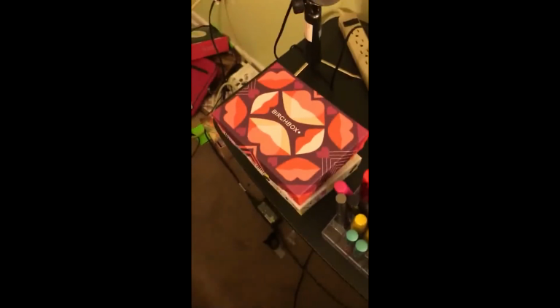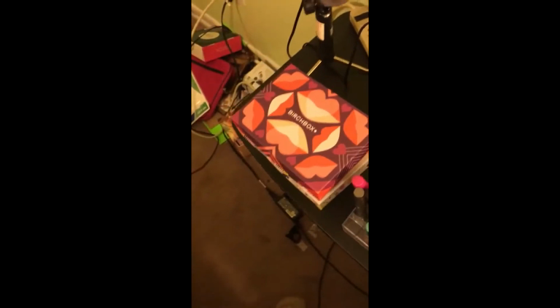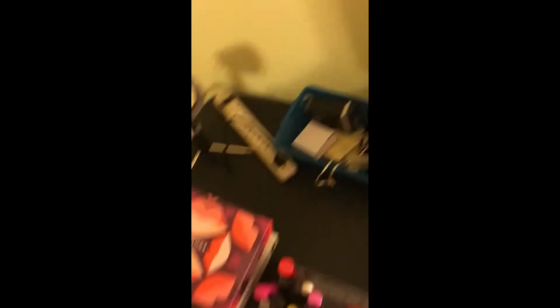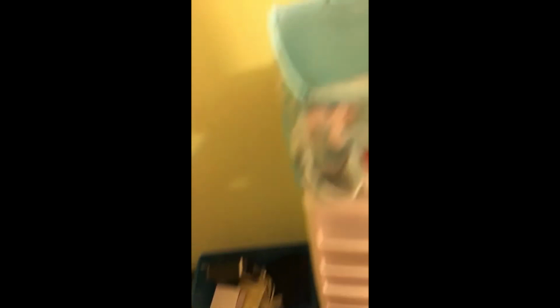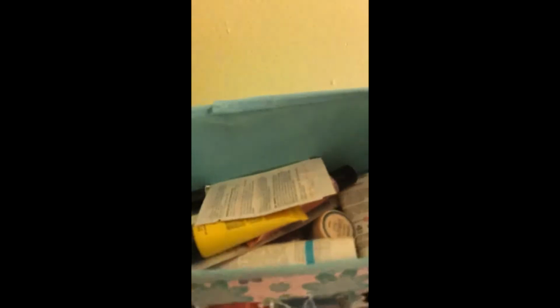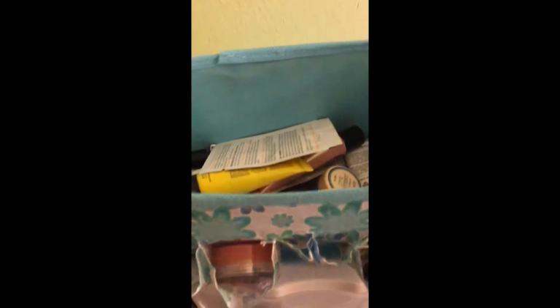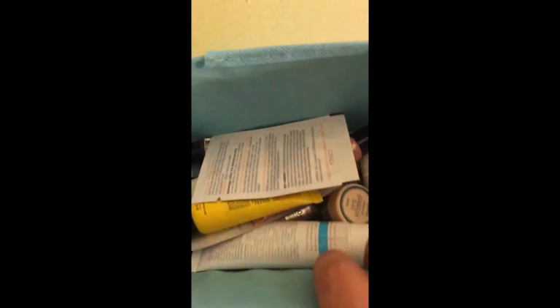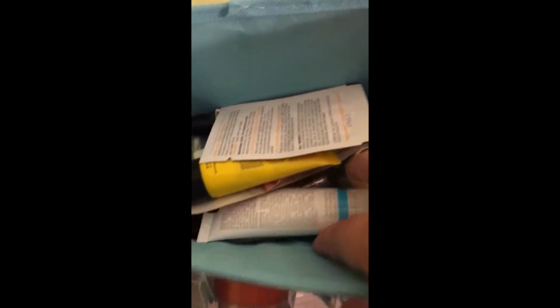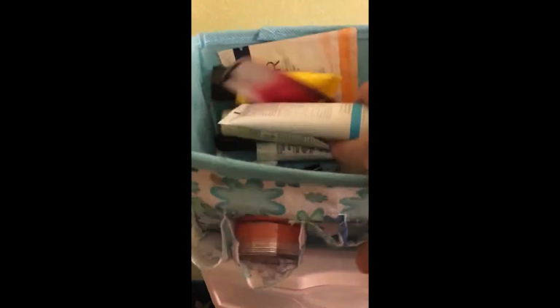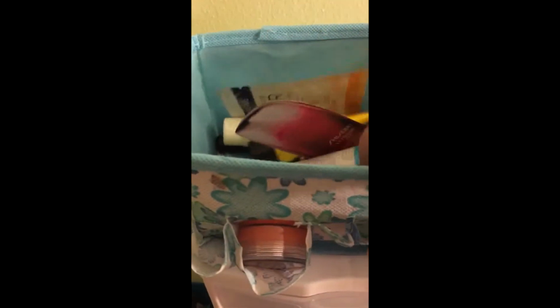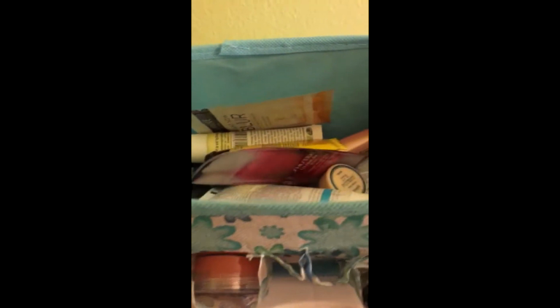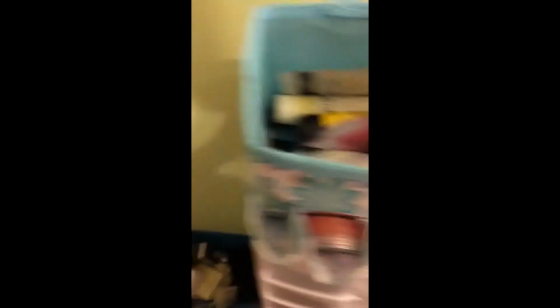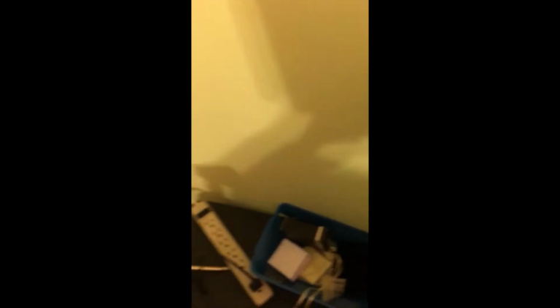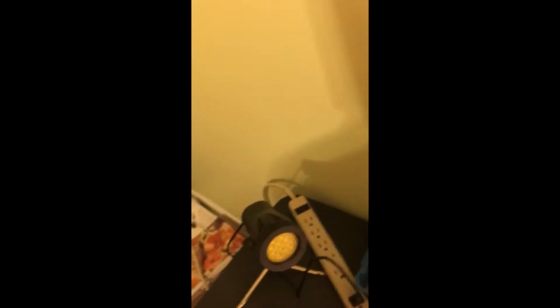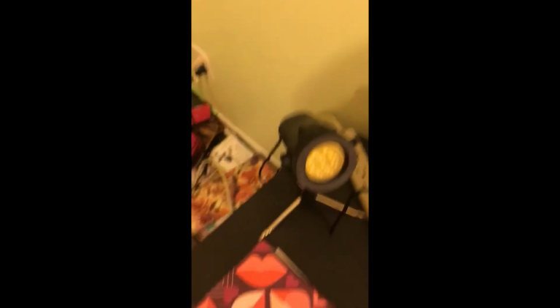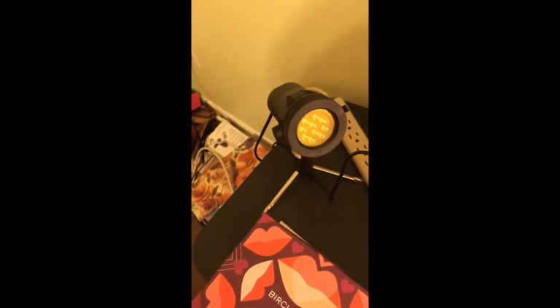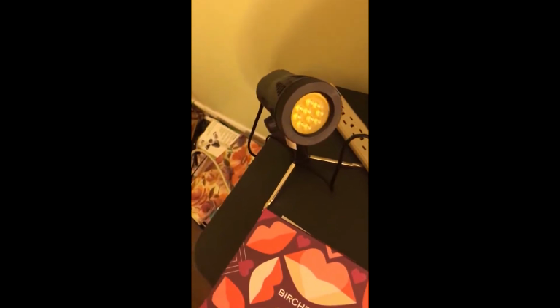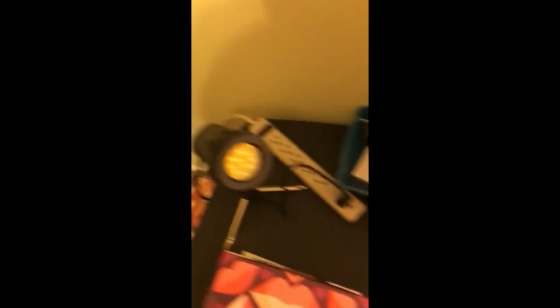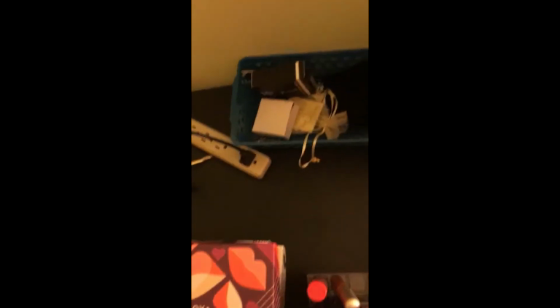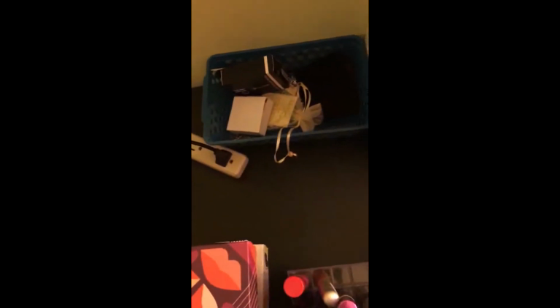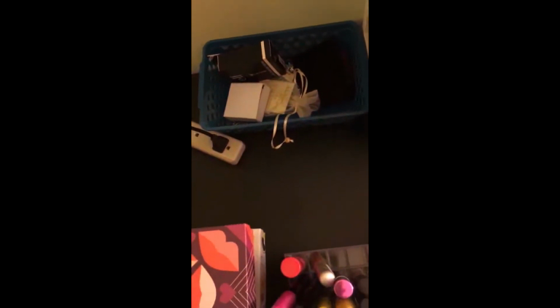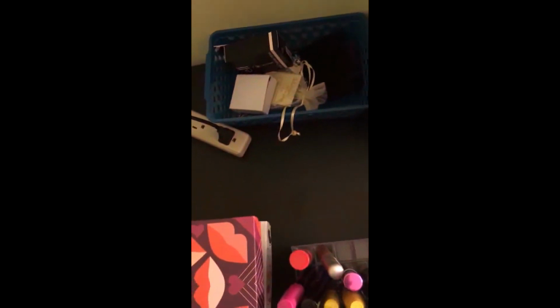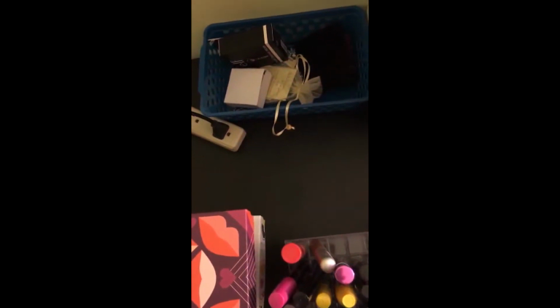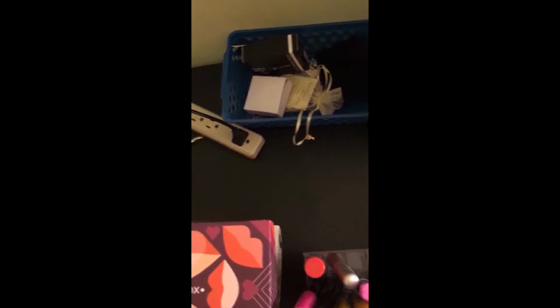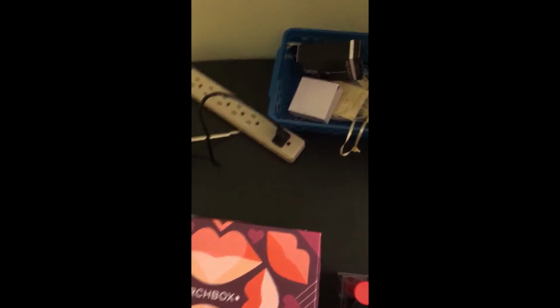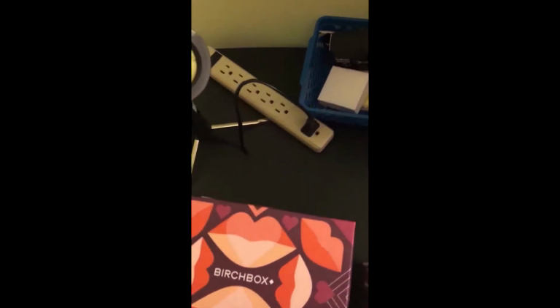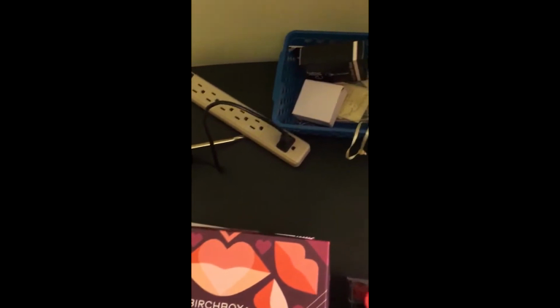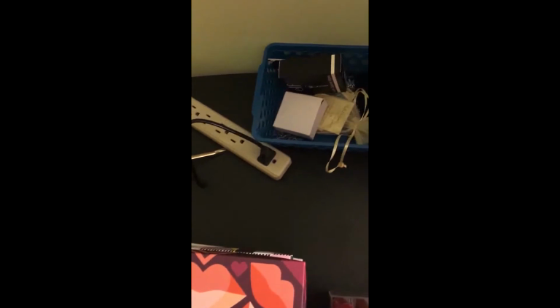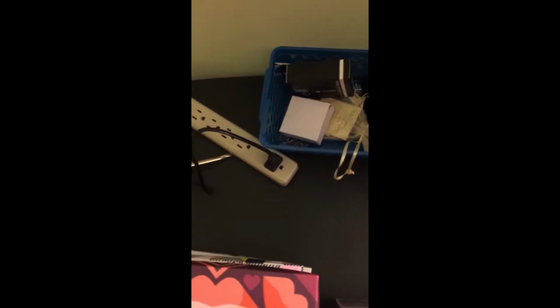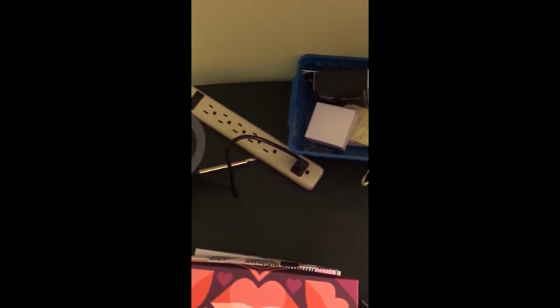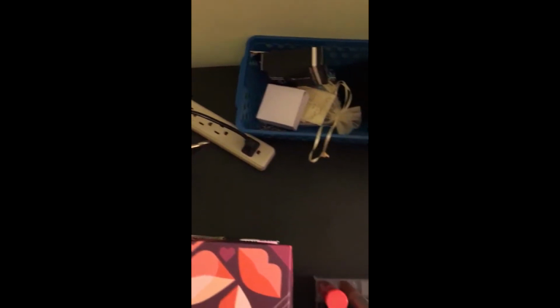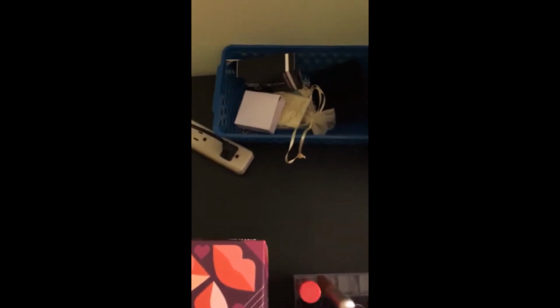My Birchboxes that I get — these are the little samples I get that I want to try, I put them all in here. Another light. And extra things in here like a brush cleaner and some makeup that I haven't used in a while.